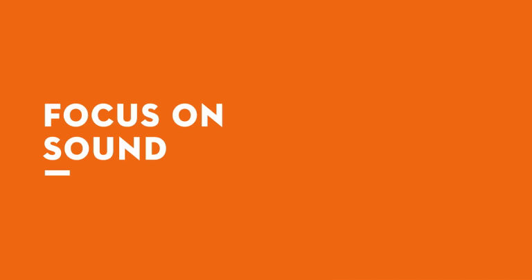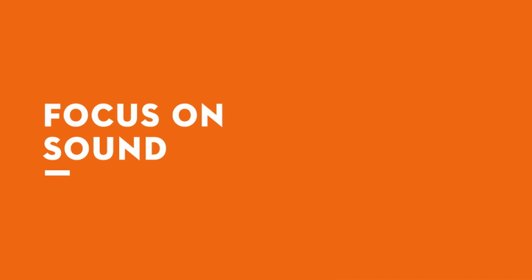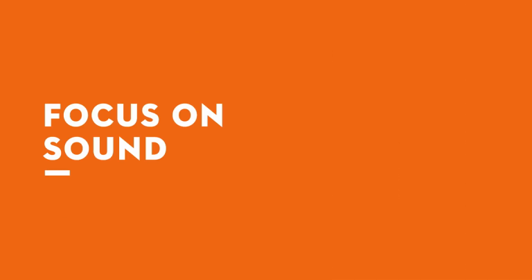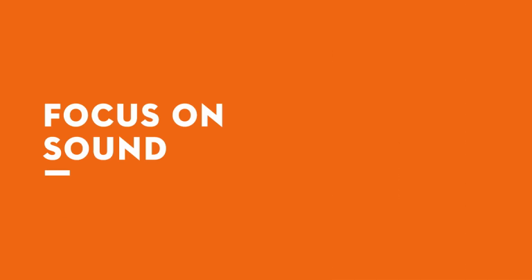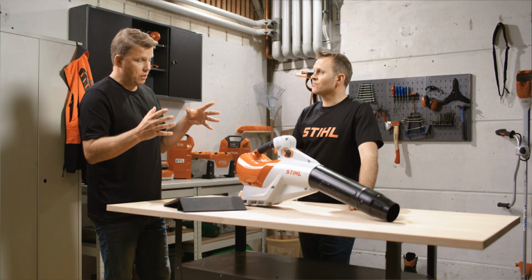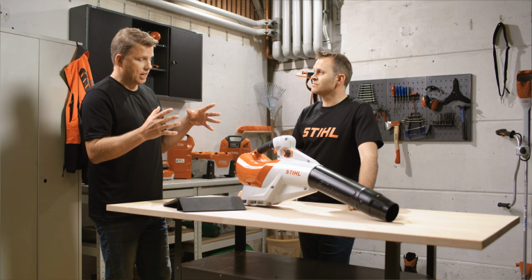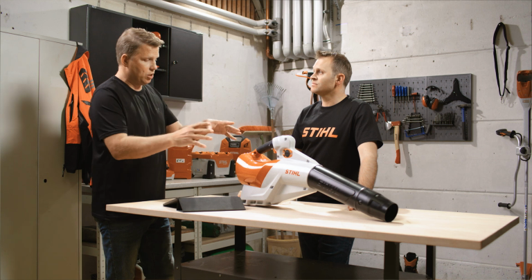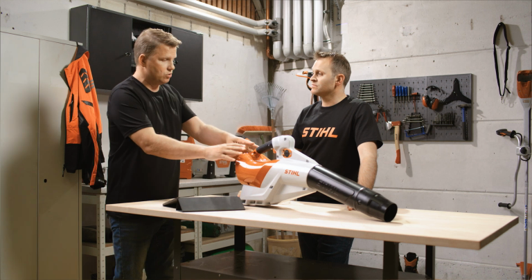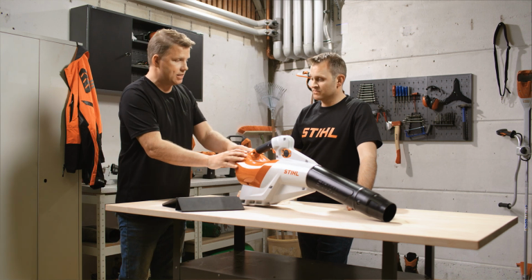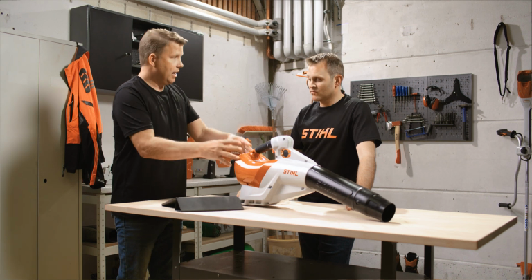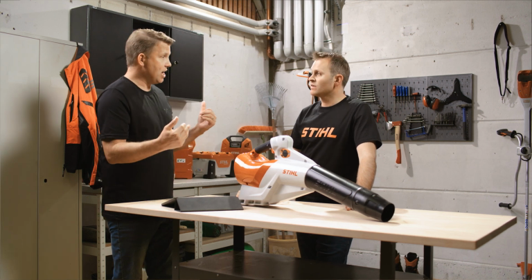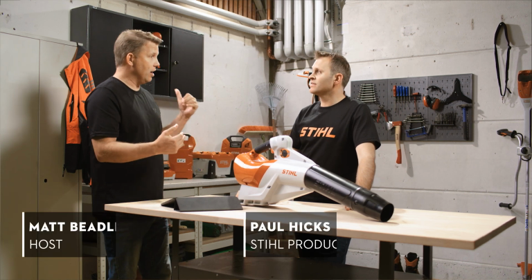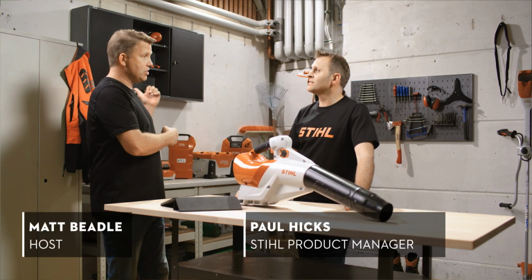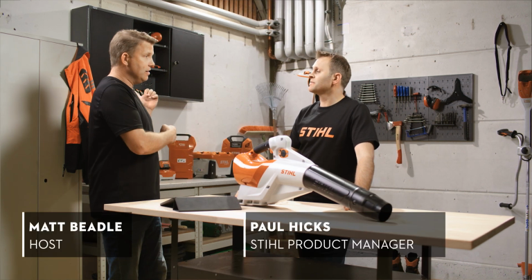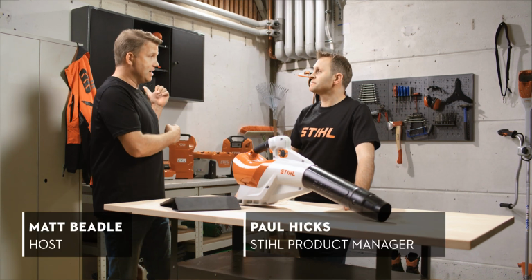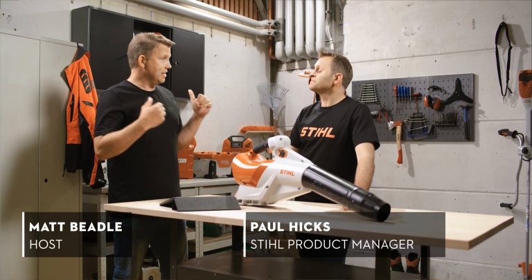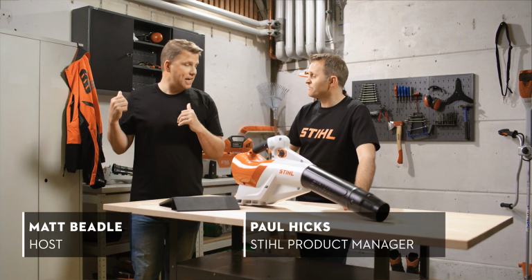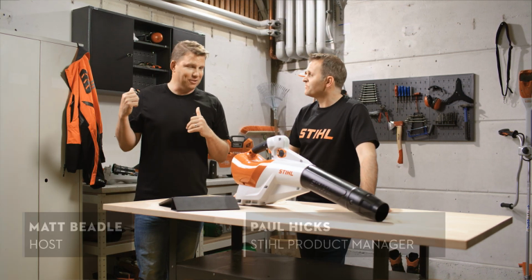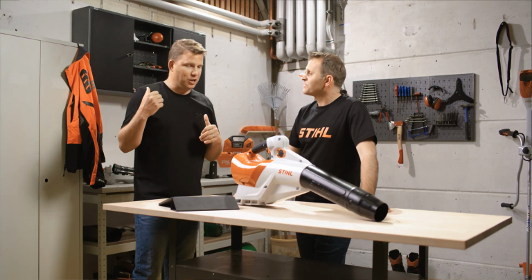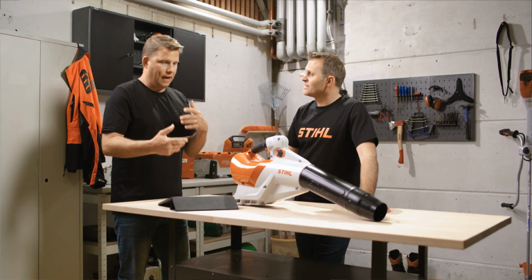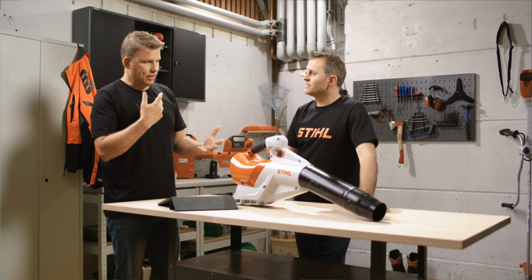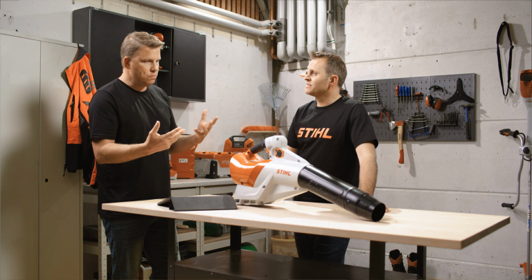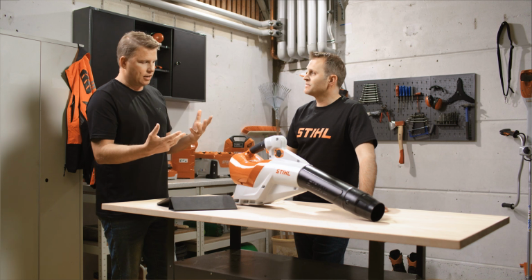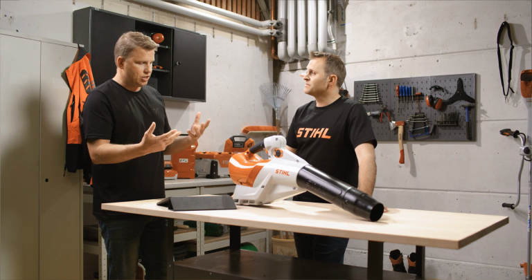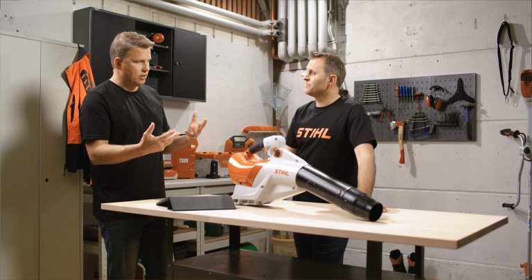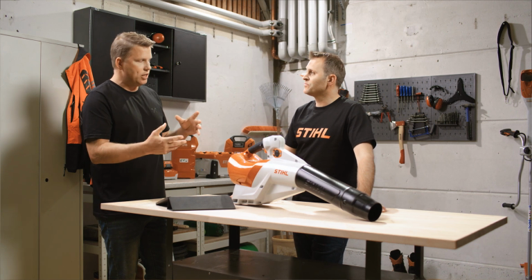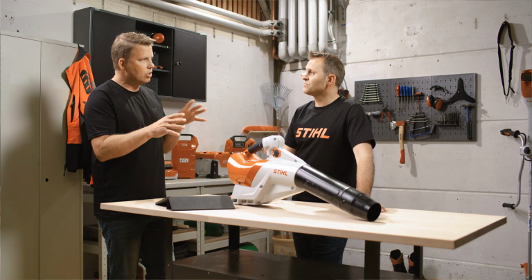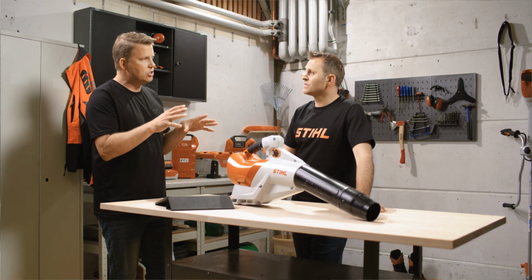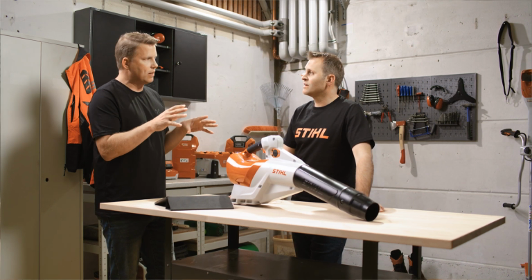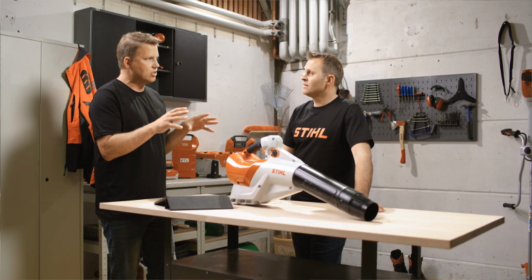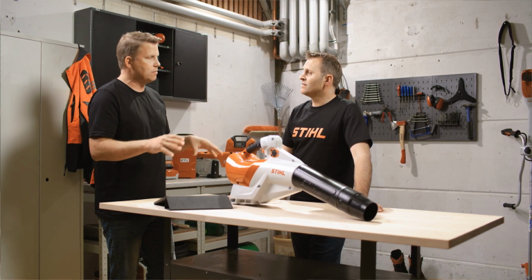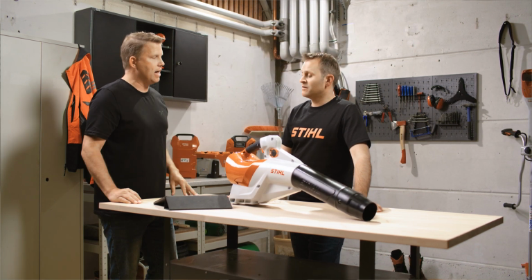Another part of the holistic experience working with tools like this is the sound. I just heard the sound as I did my test here in the workshop. They do make a certain amount of noise. What contribution do you make there to try and suppress that?